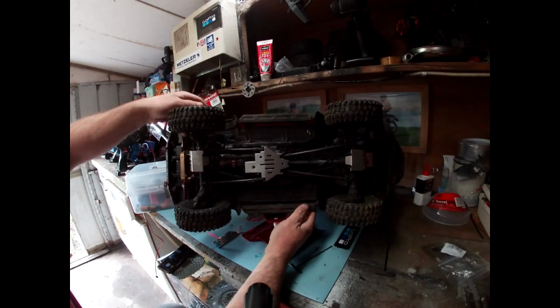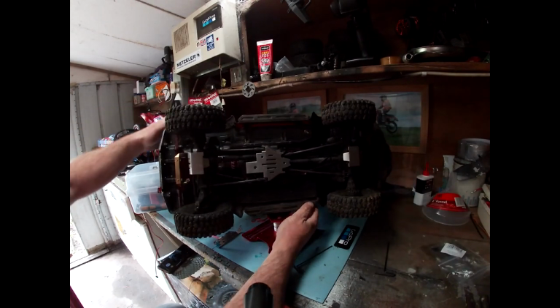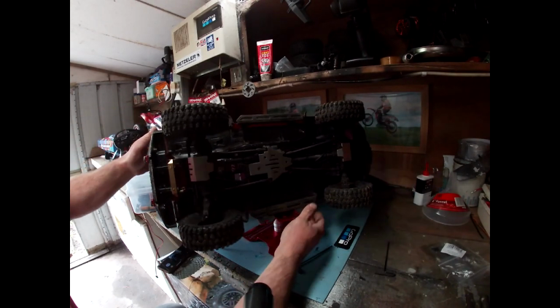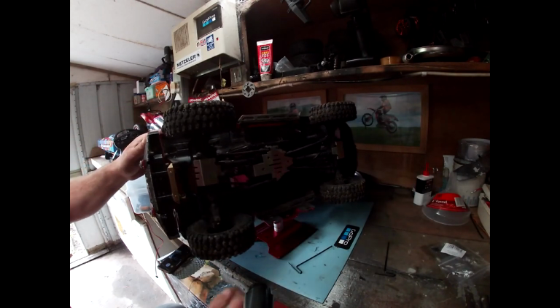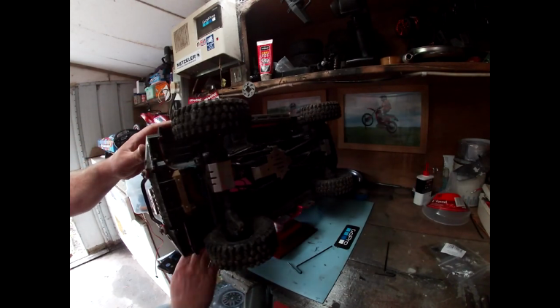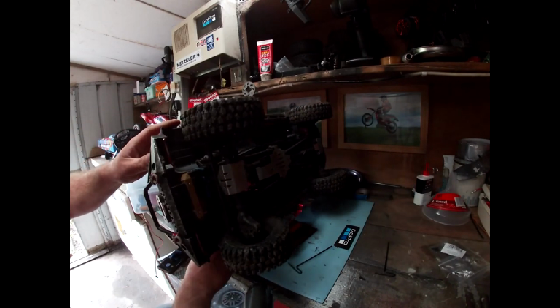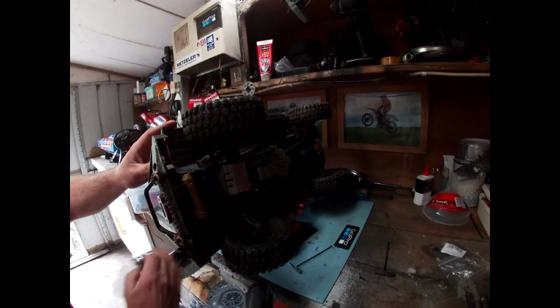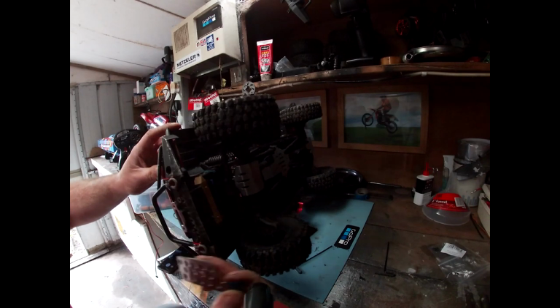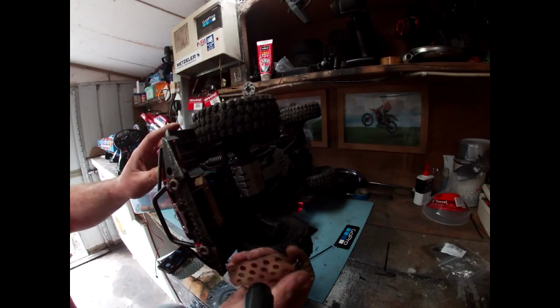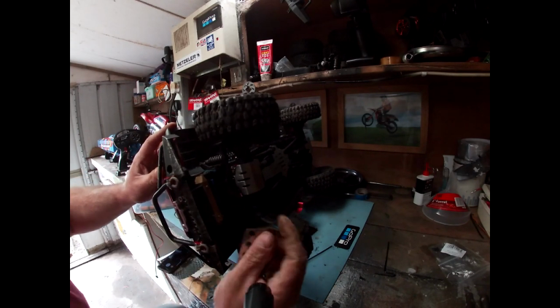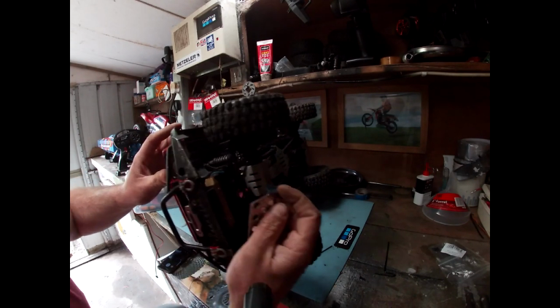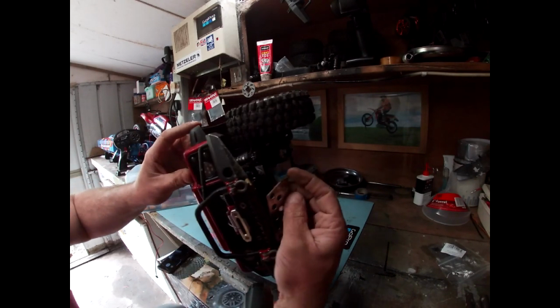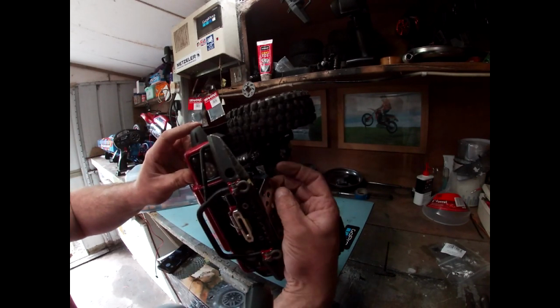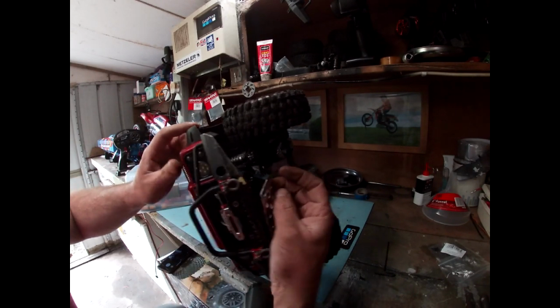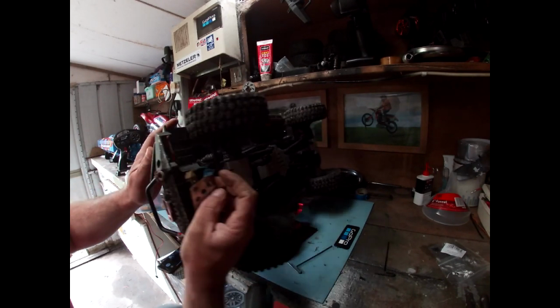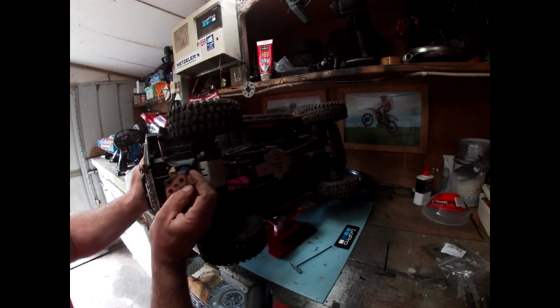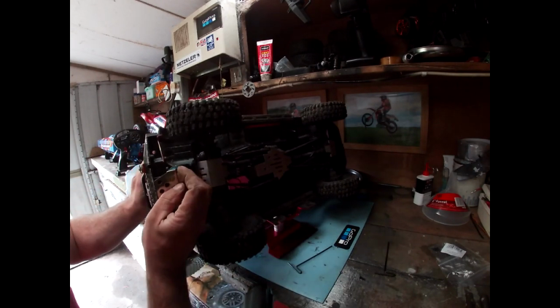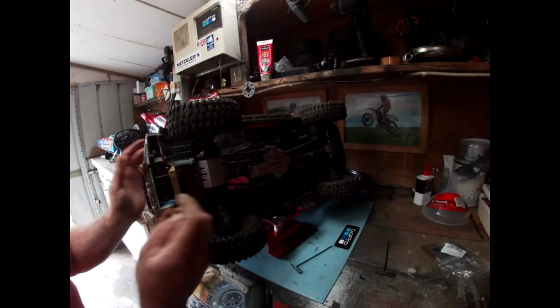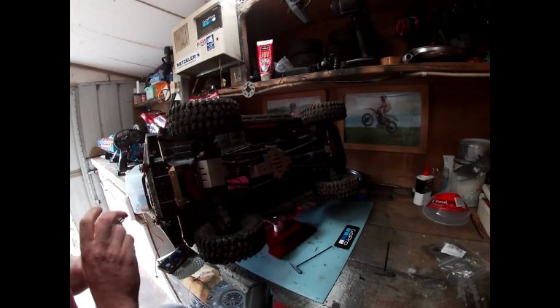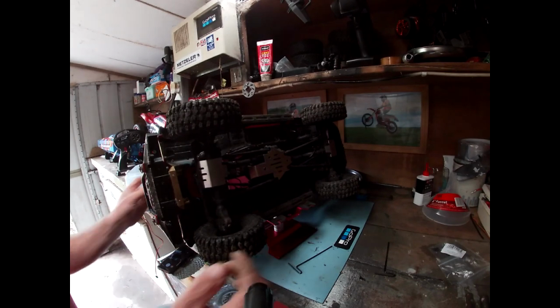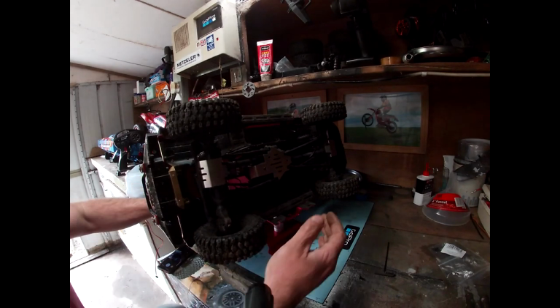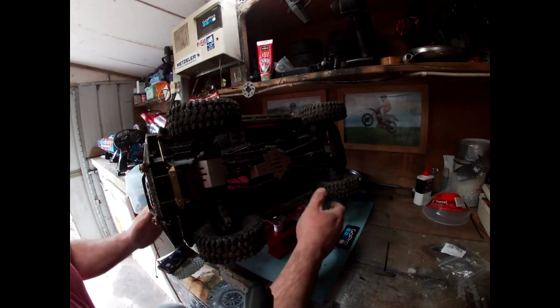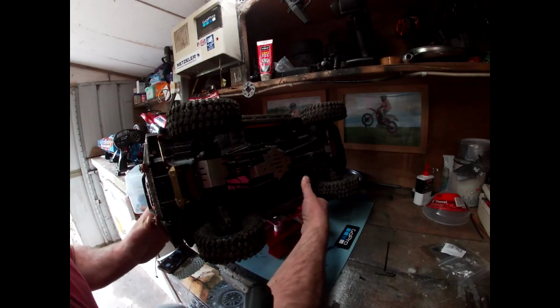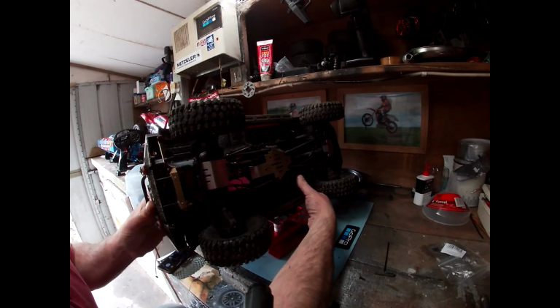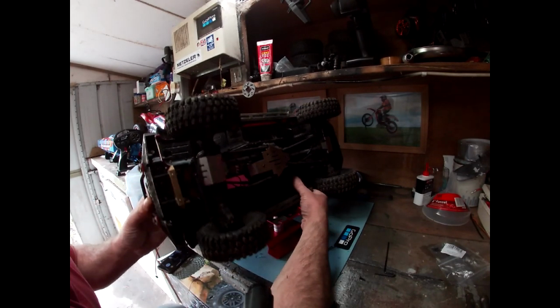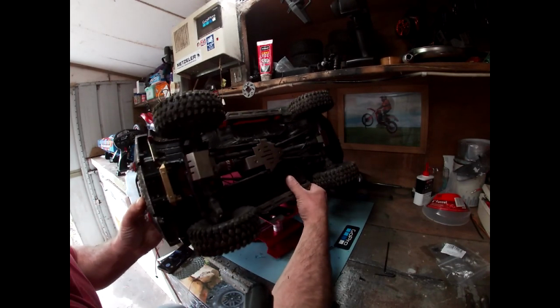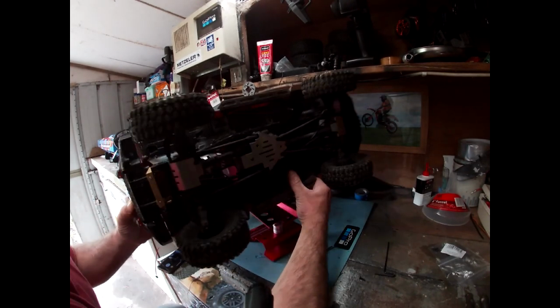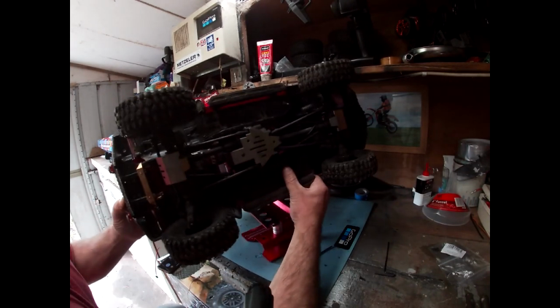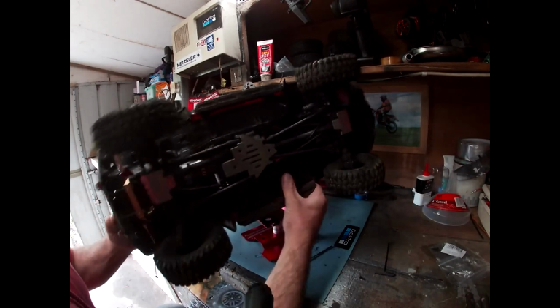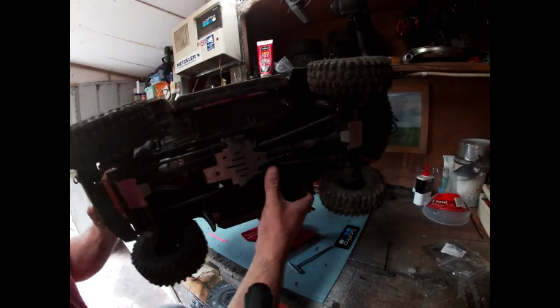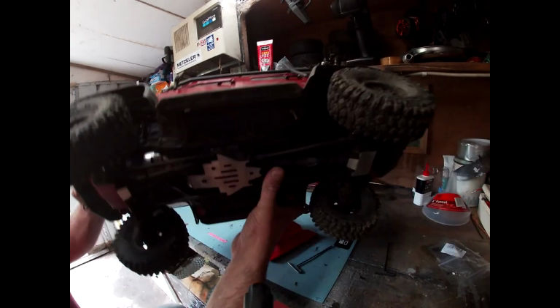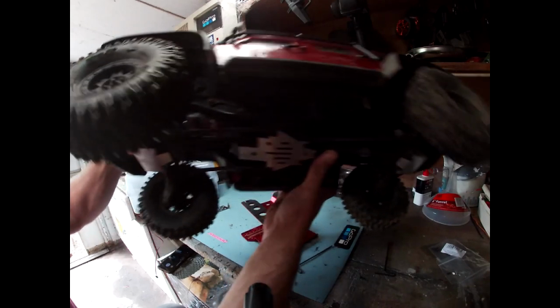Right, and finally I'm just going round here — got the bash plate to put on at the front here, which is absolutely manky, so I apologise.